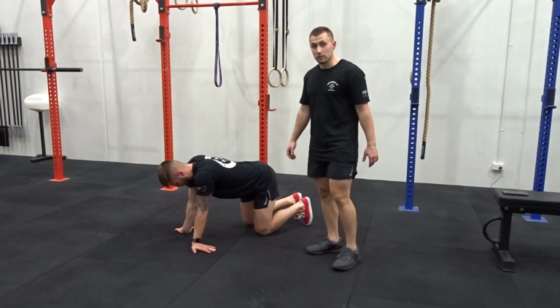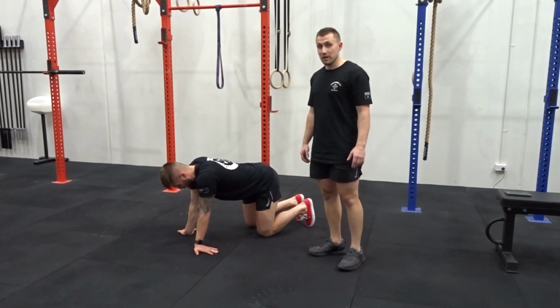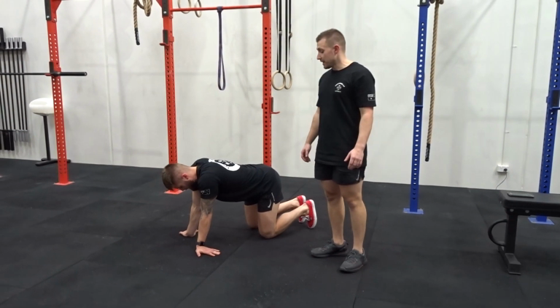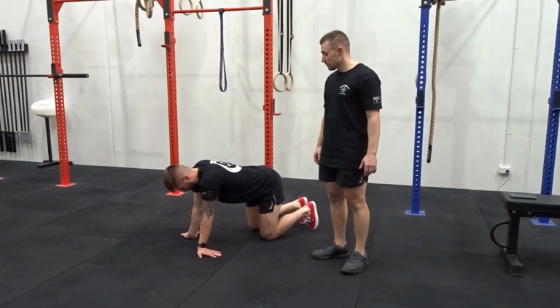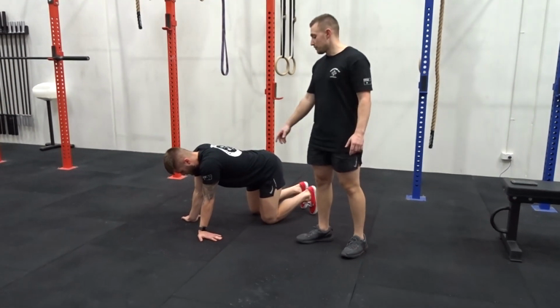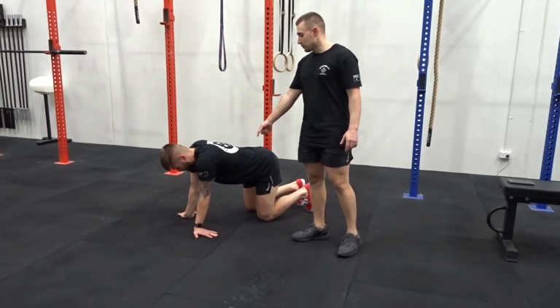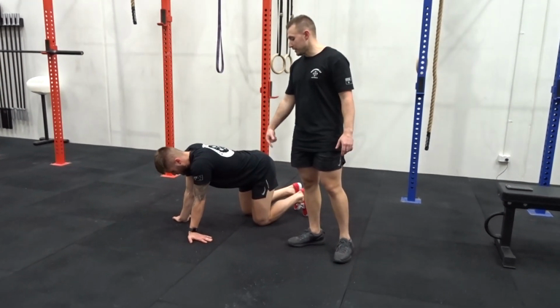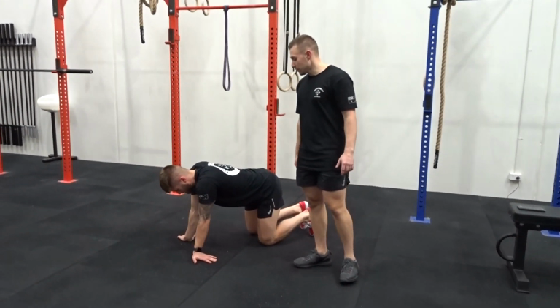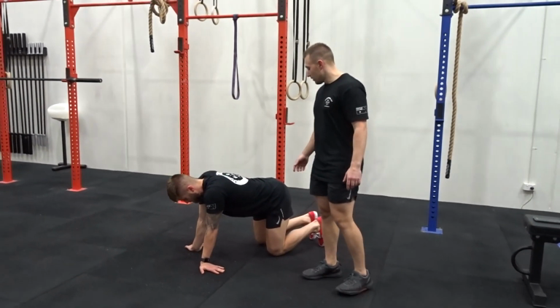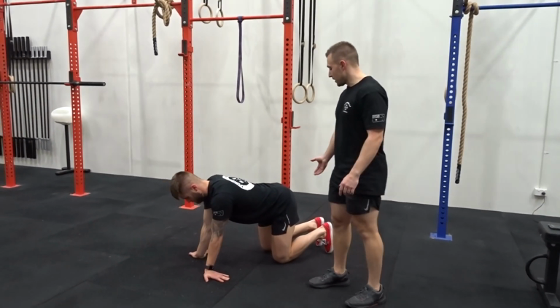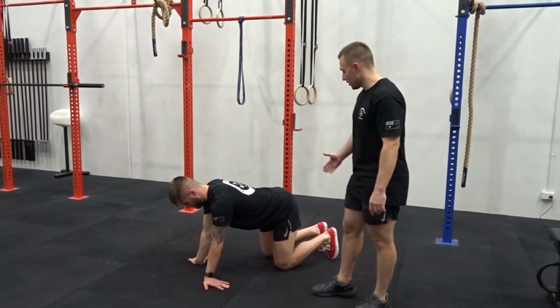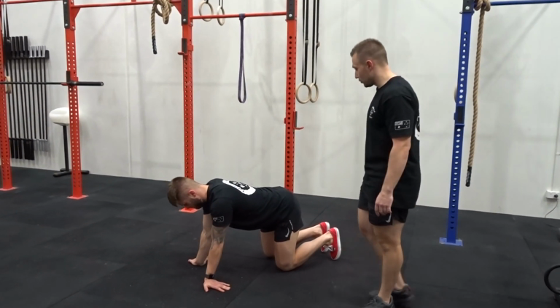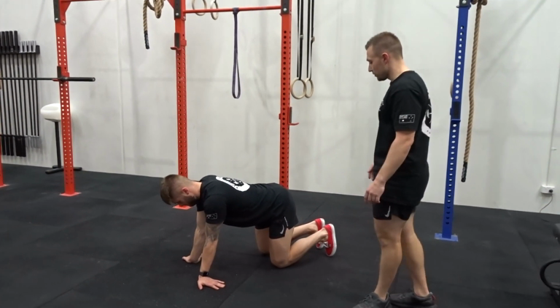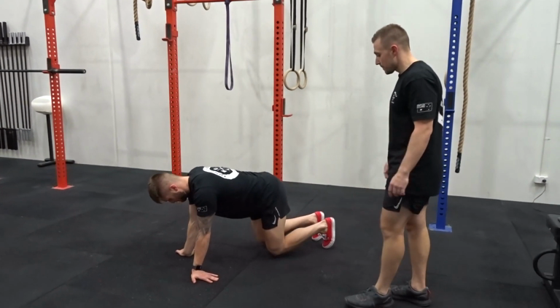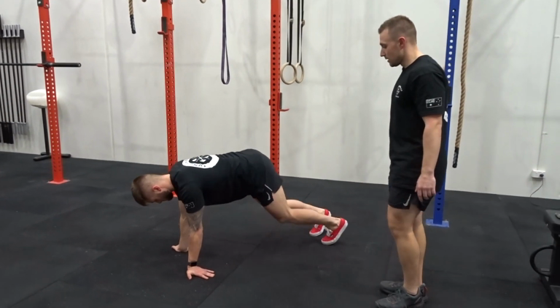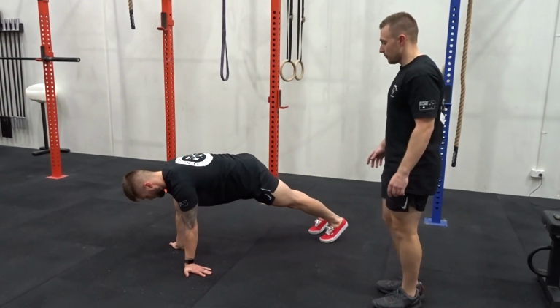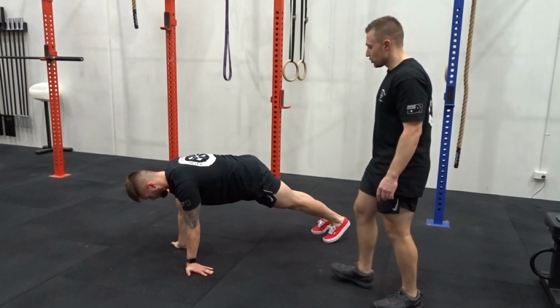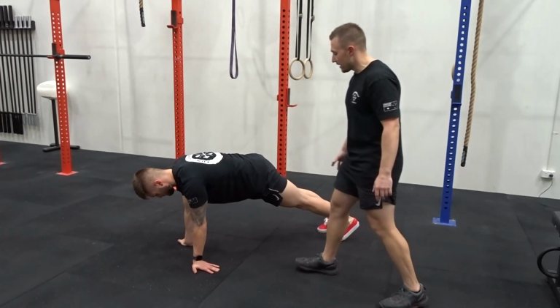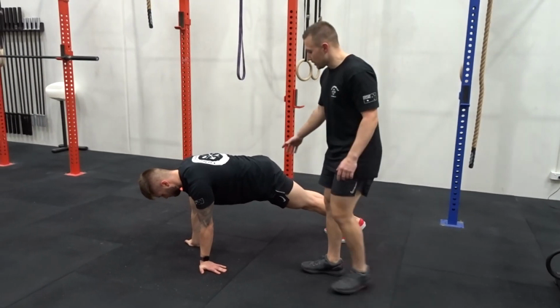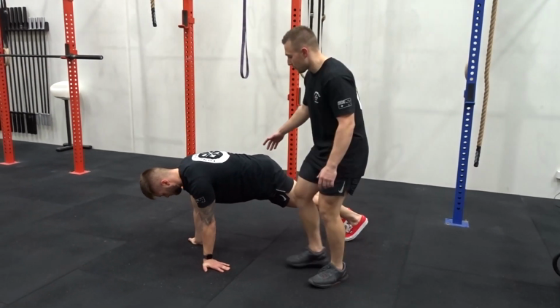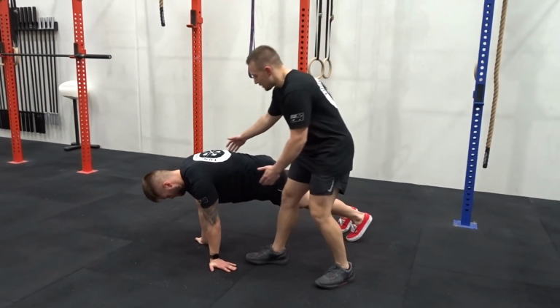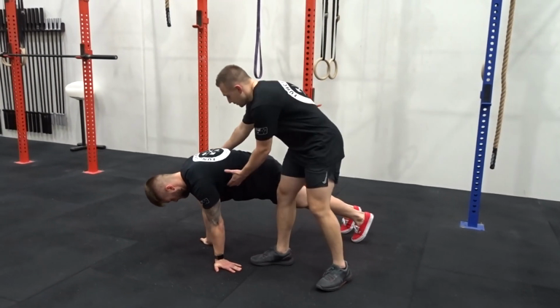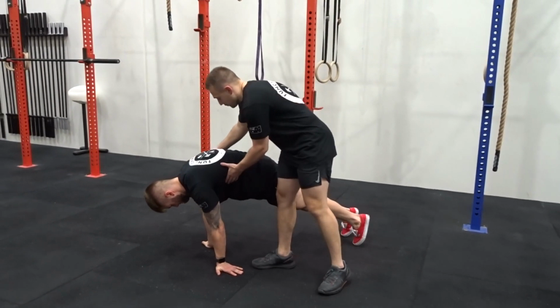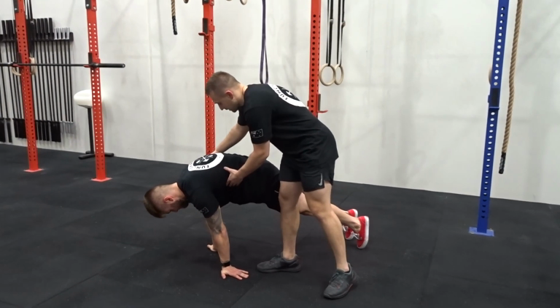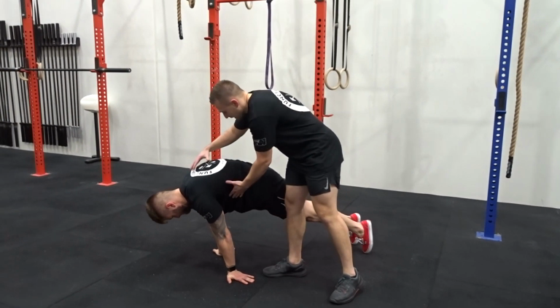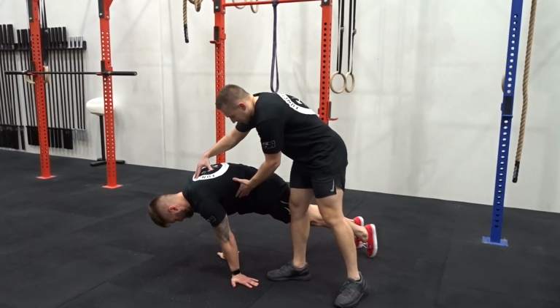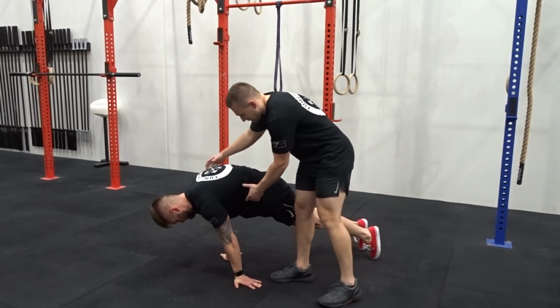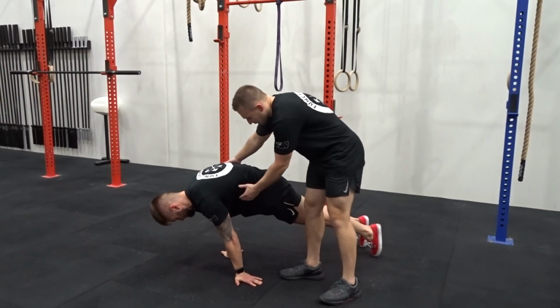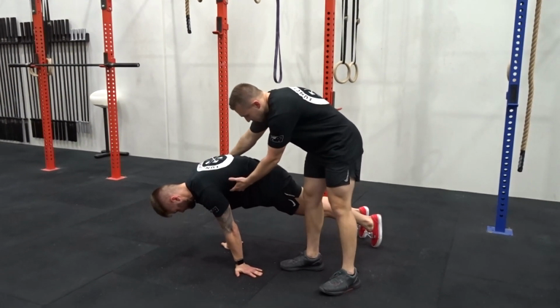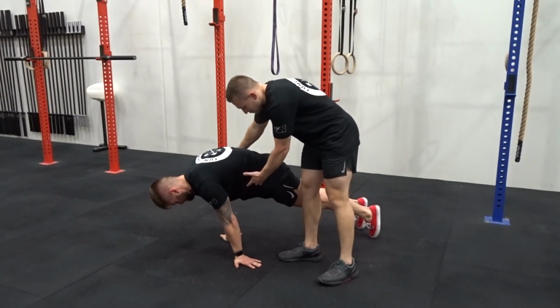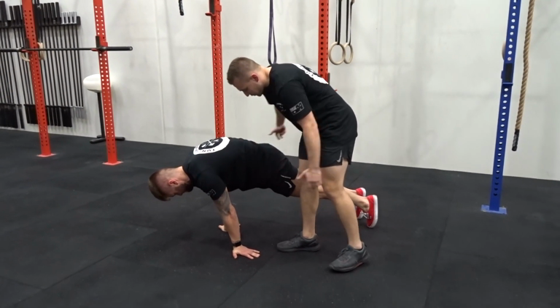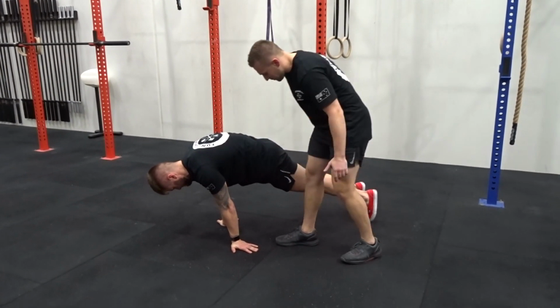Pseudo Plank. Start with your hands pointing outwards. From there you're coming up on your toes. From there you're going to drive your body forward as you're lifting up your thoracic. Keep that nice and ready. Tucking your ribcage down towards your hips.